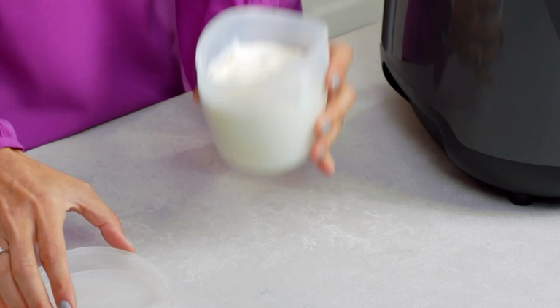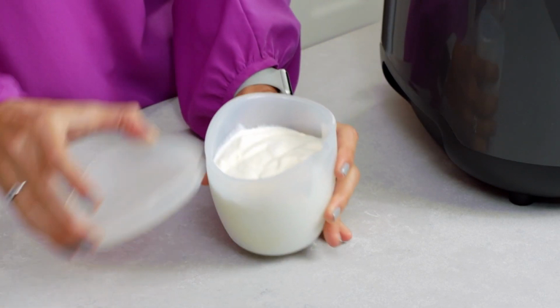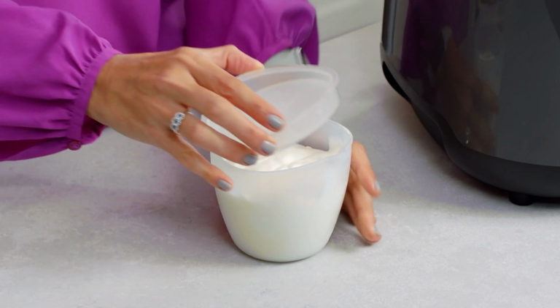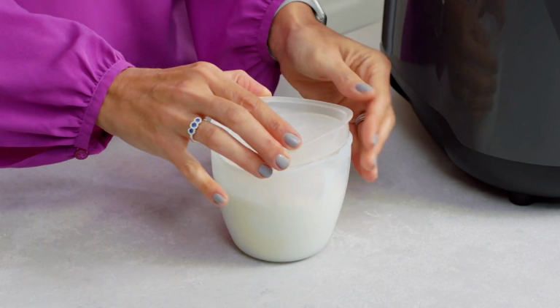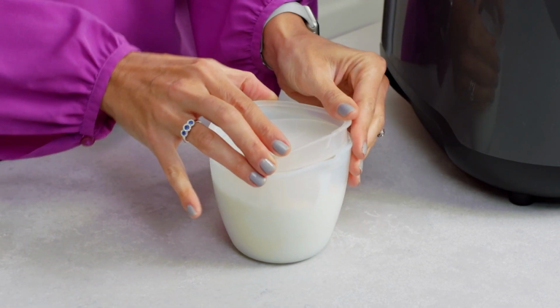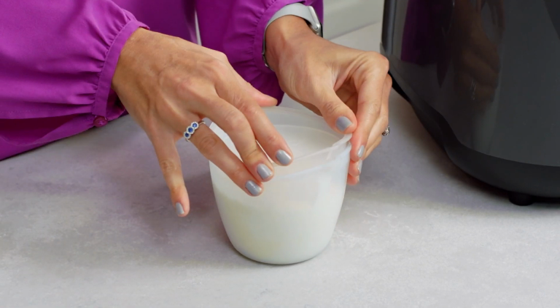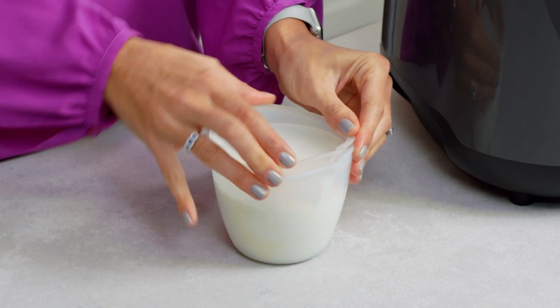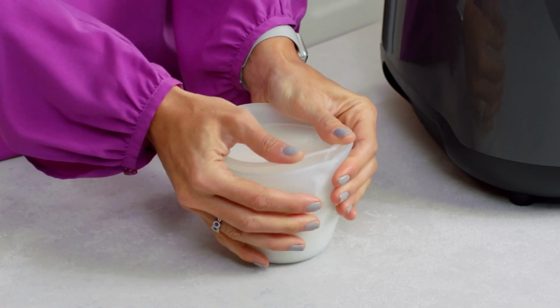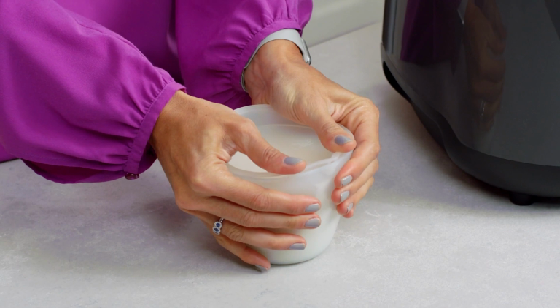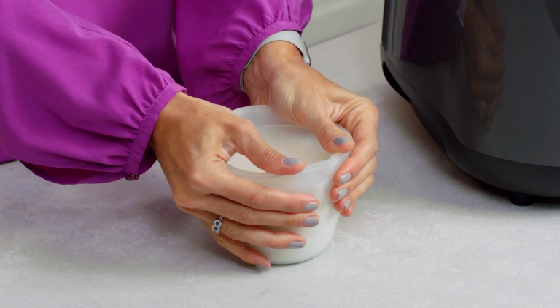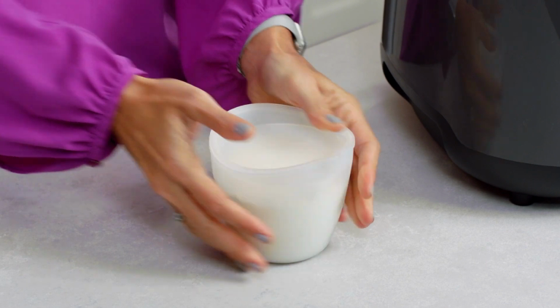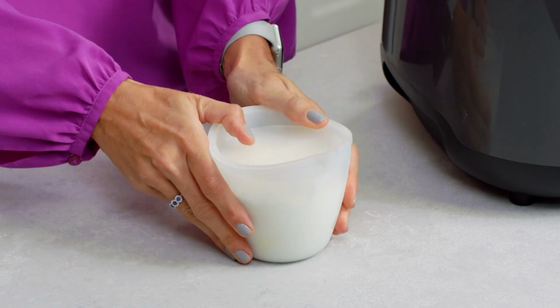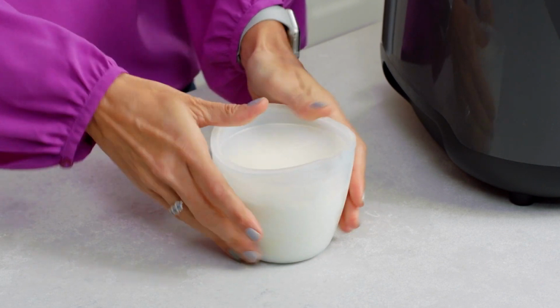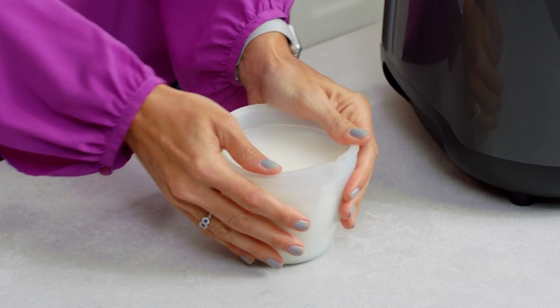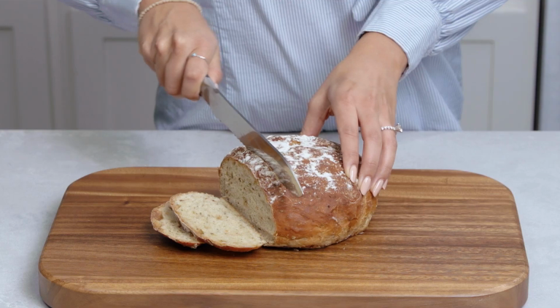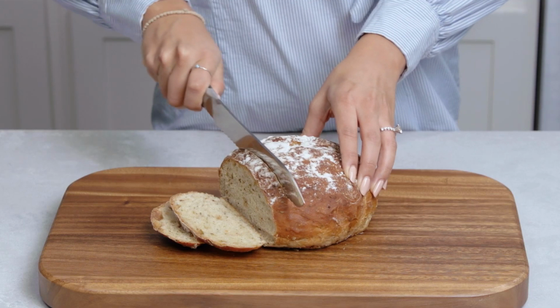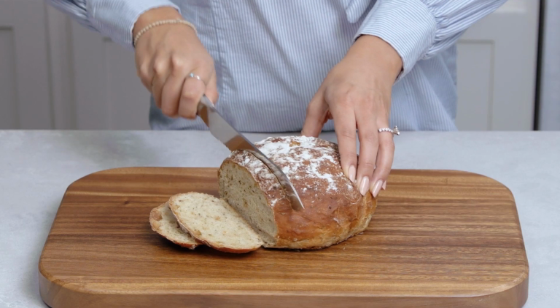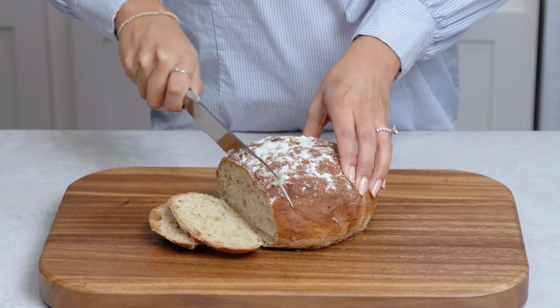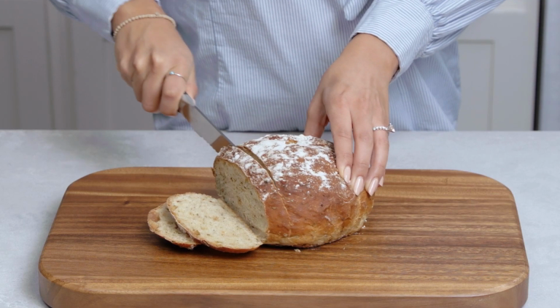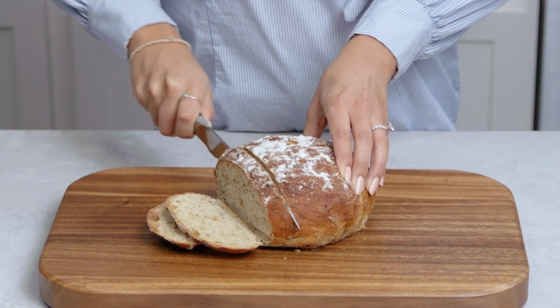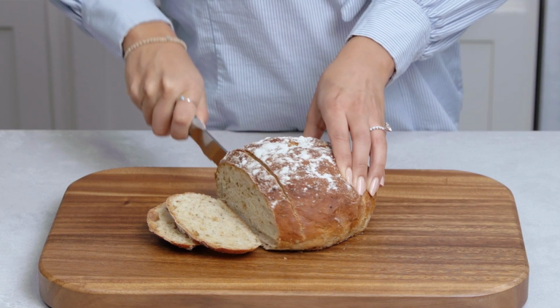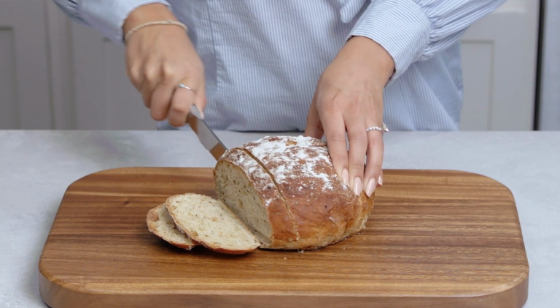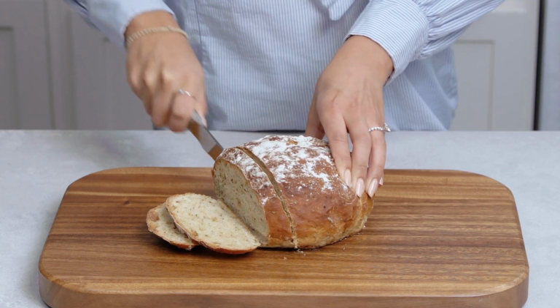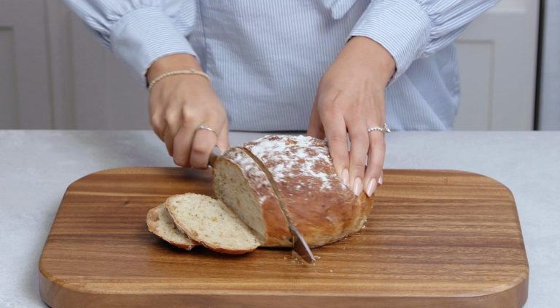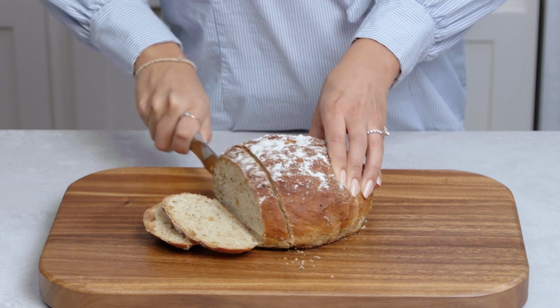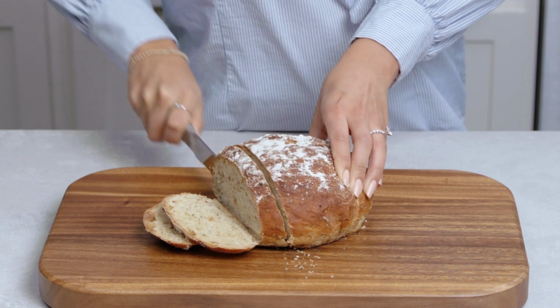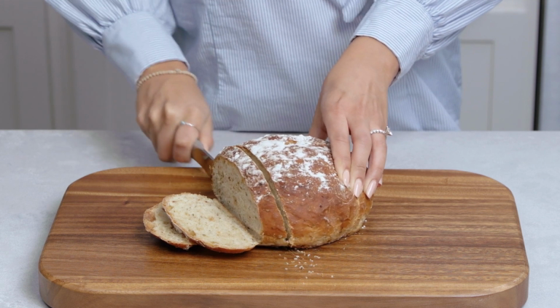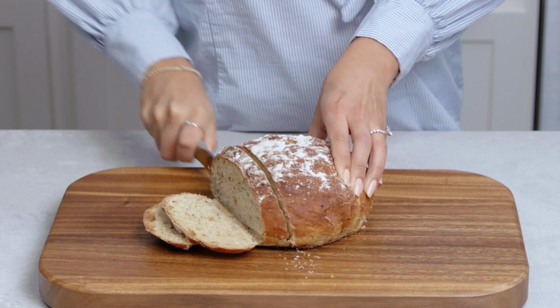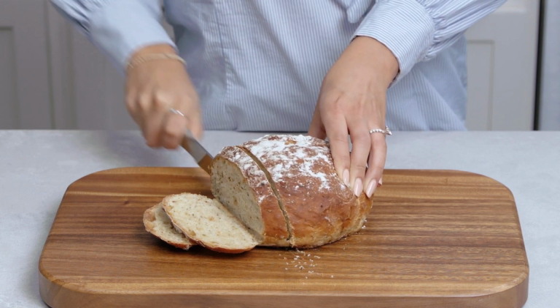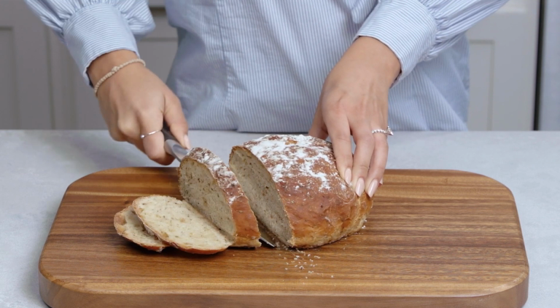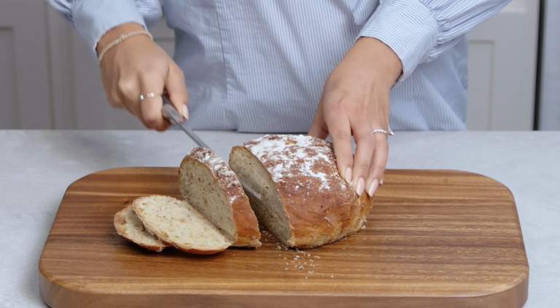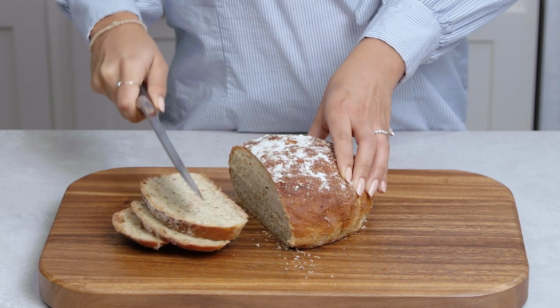The yogurt function cultures your starter by keeping it at the ideal temperature for 8 to 12 hours. It's smooth and creamy and lasts in the fridge for about 10 to 14 days. You can also use the yogurt setting to proof your bread — it provides the perfect environment for yeast to grow.